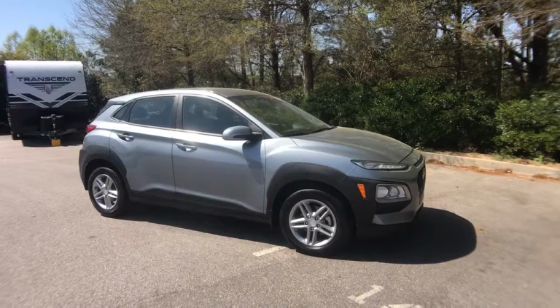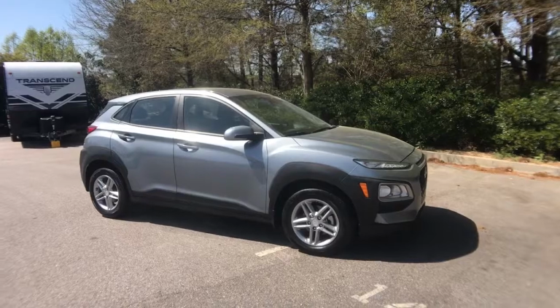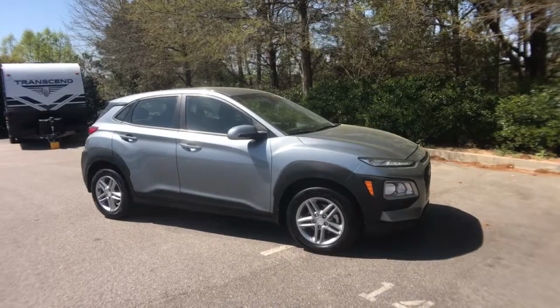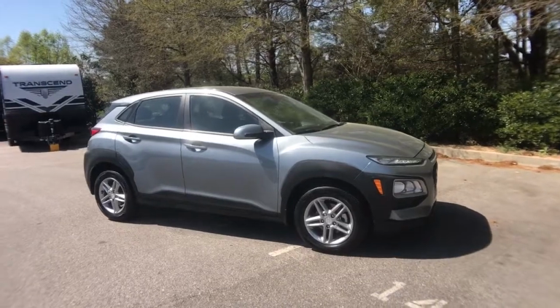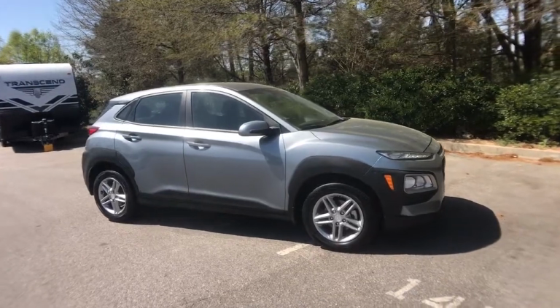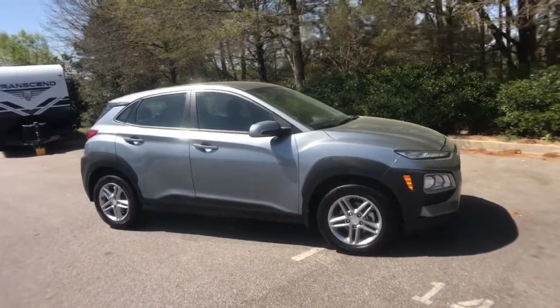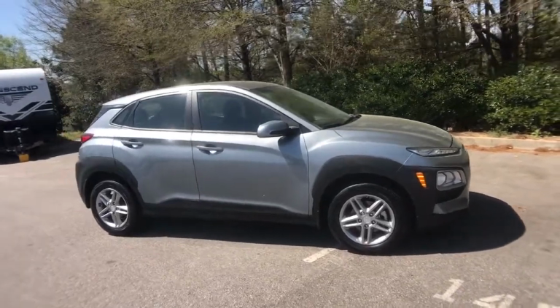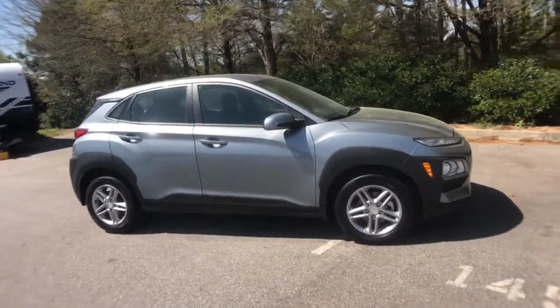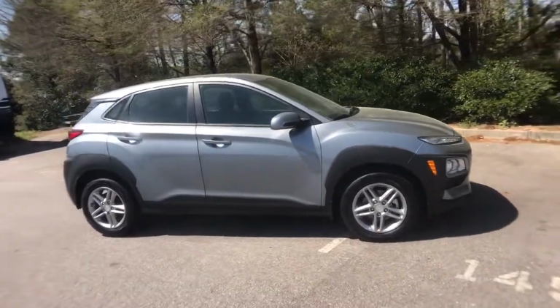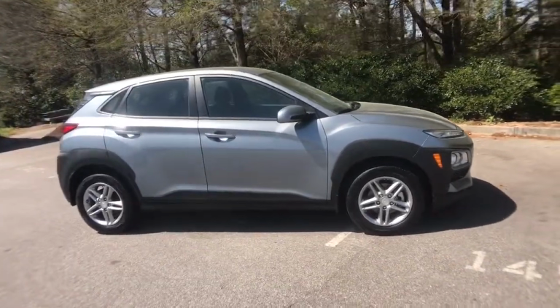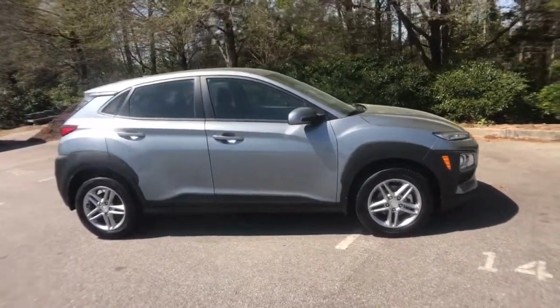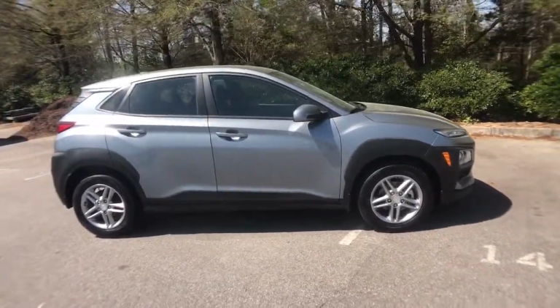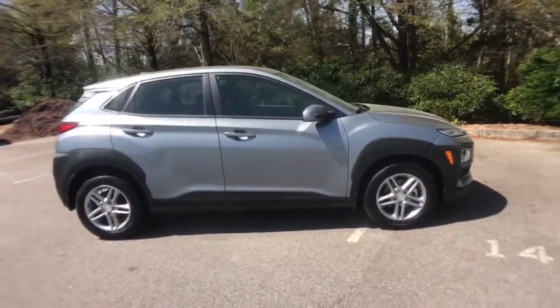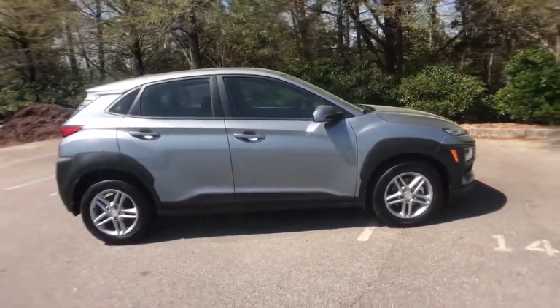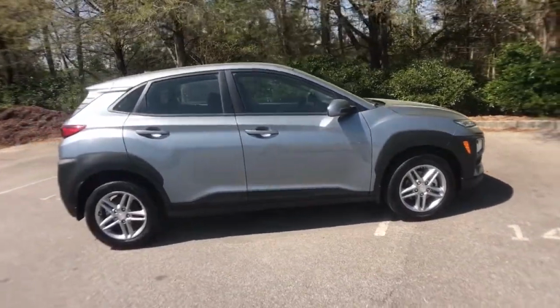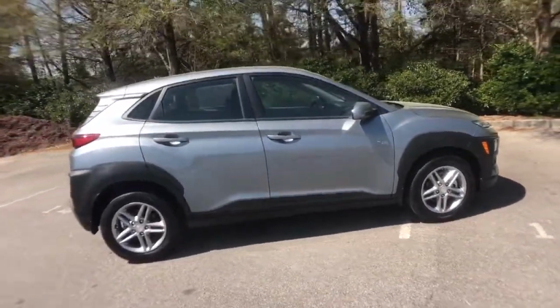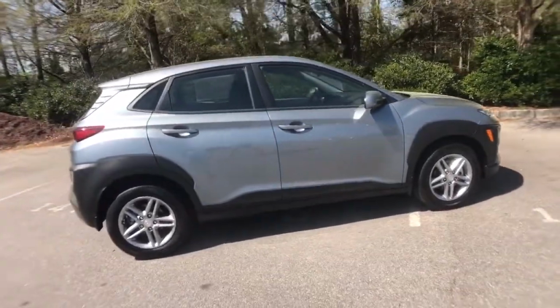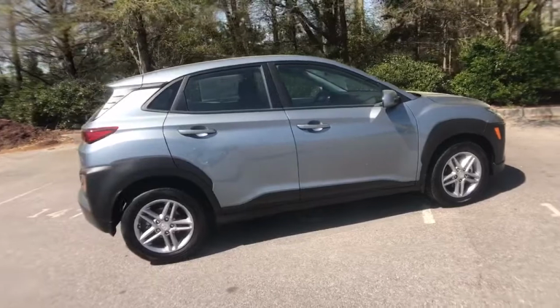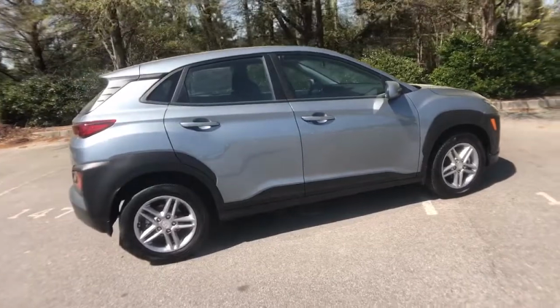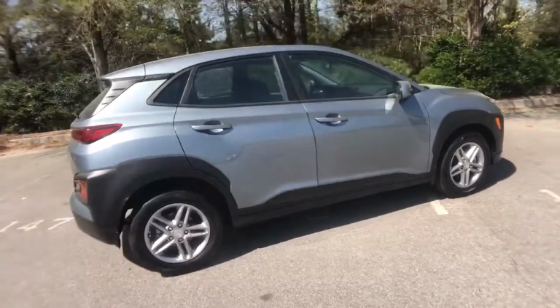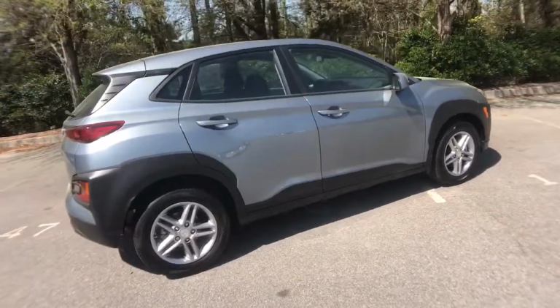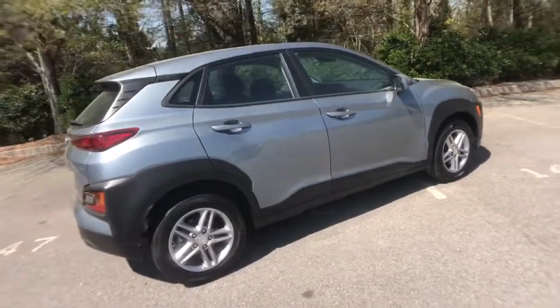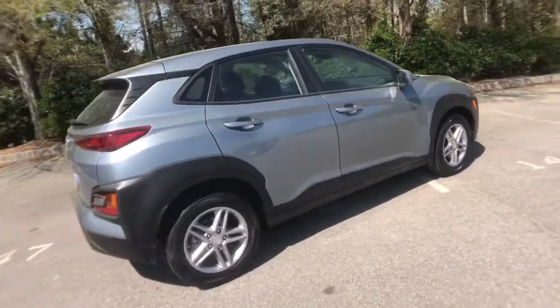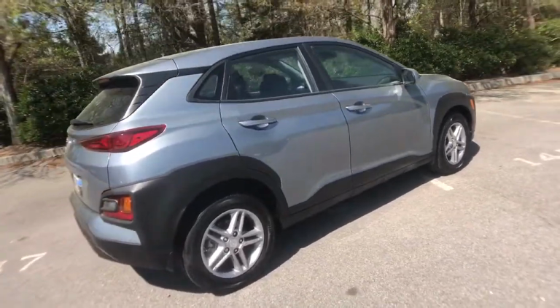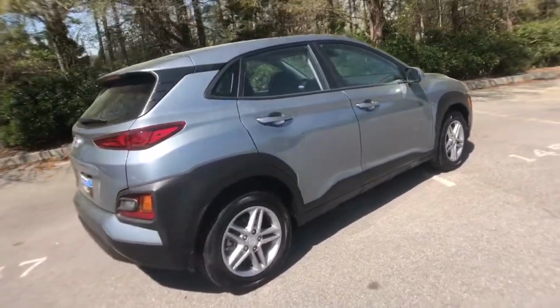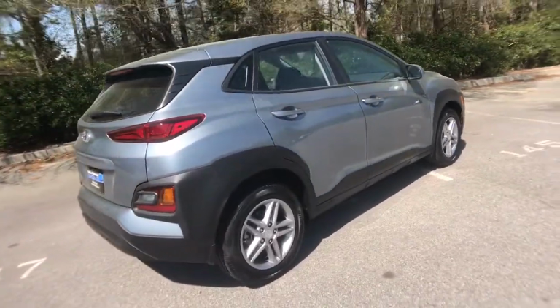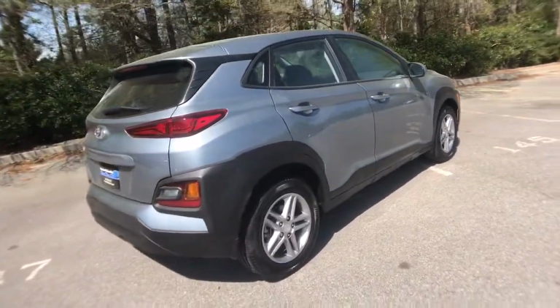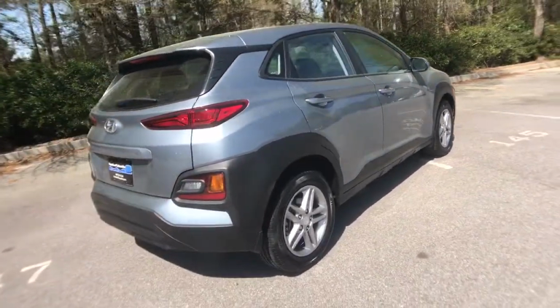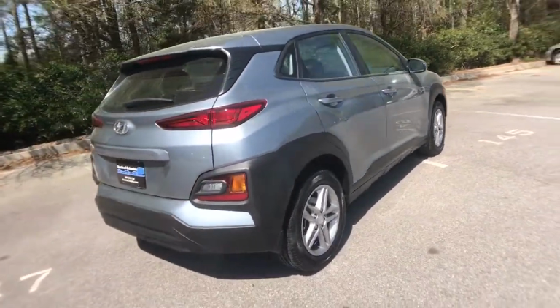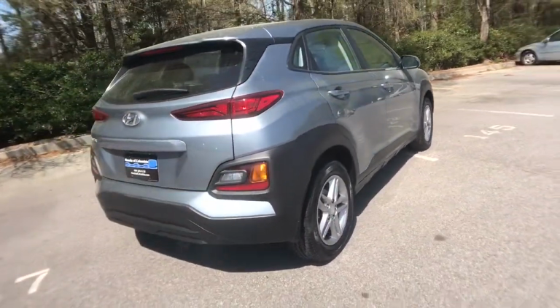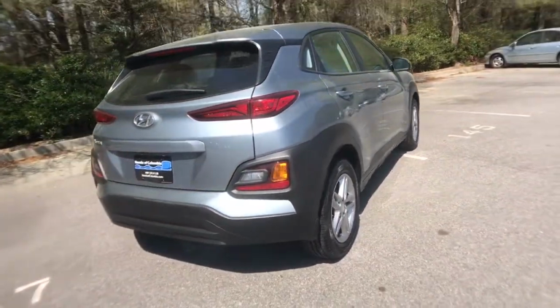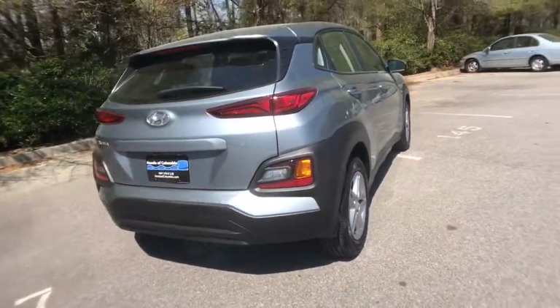Your next car could be the 2019 Hyundai Kona. This vehicle is an outstanding buy with fewer than 20,000 miles on the odometer.